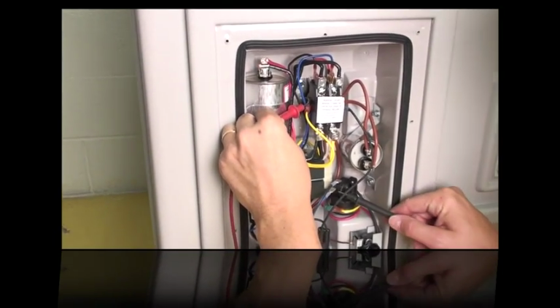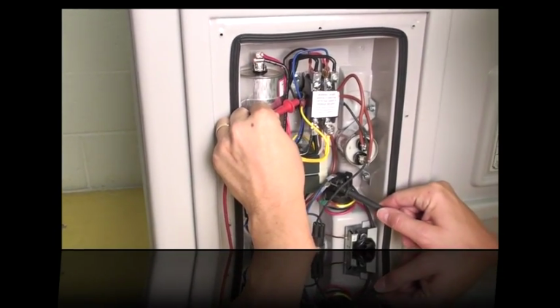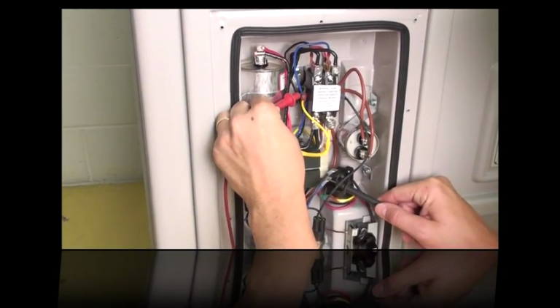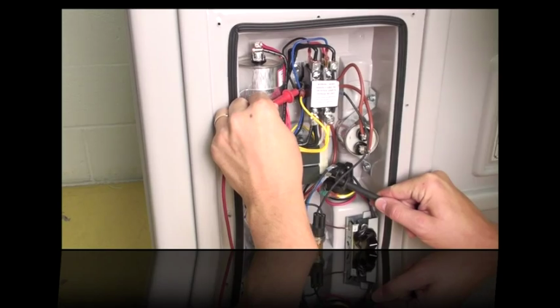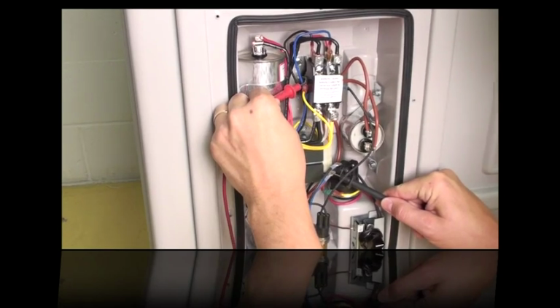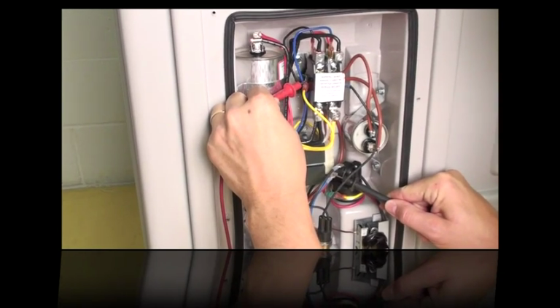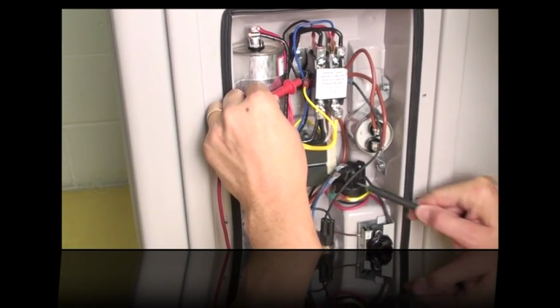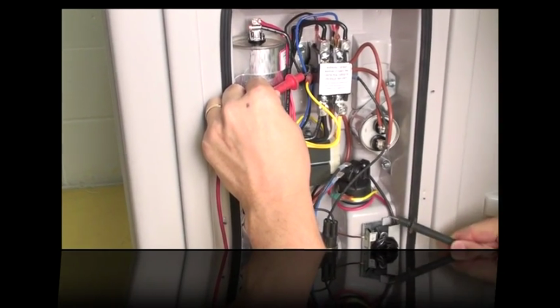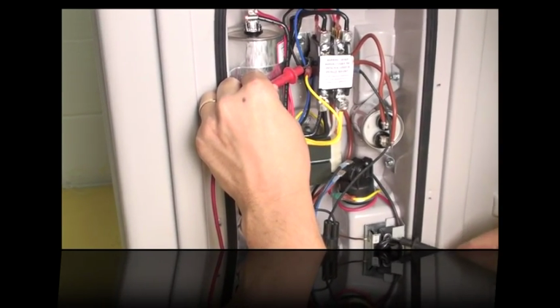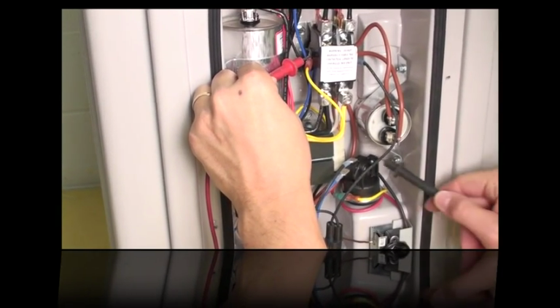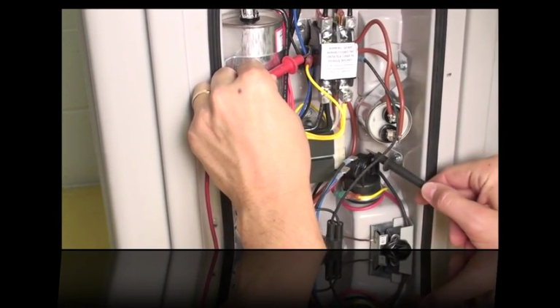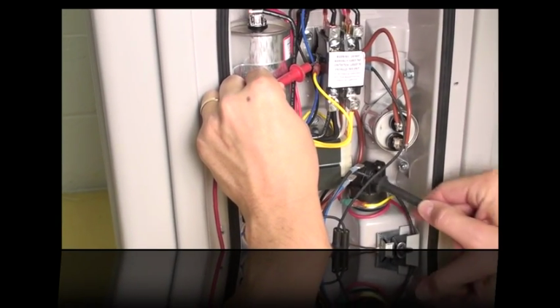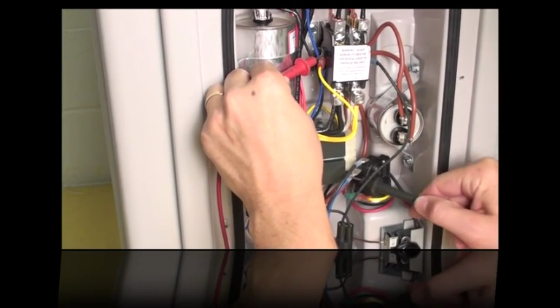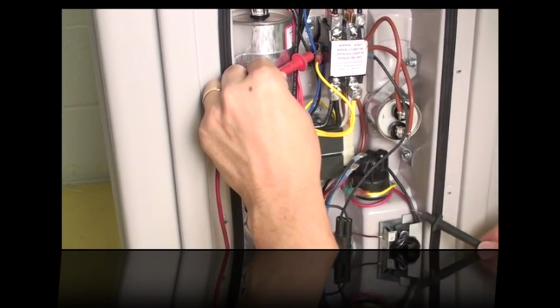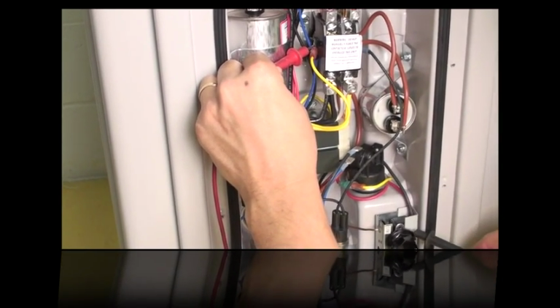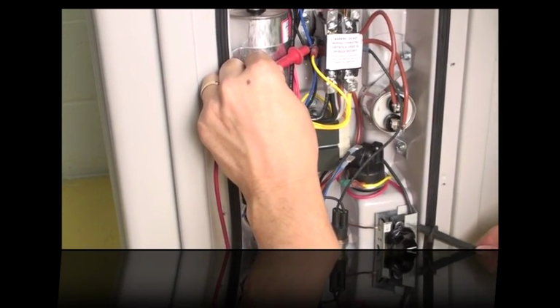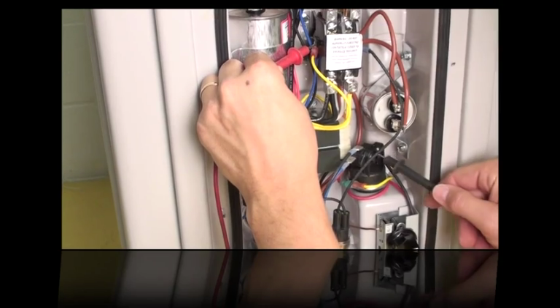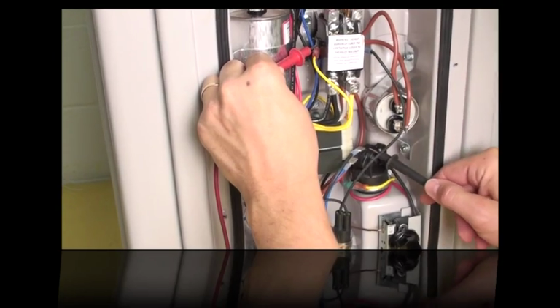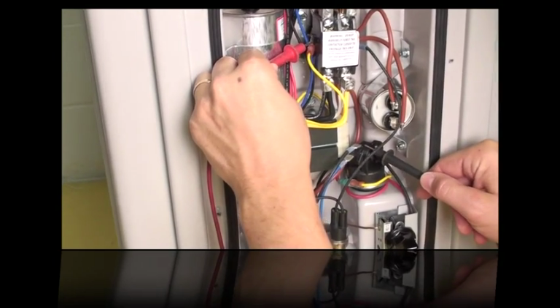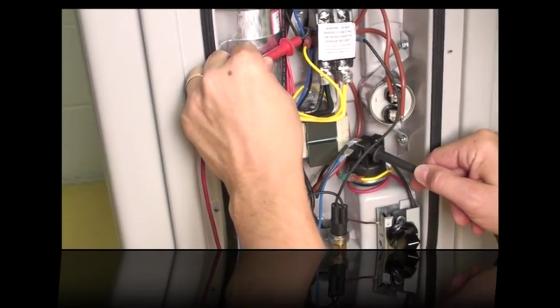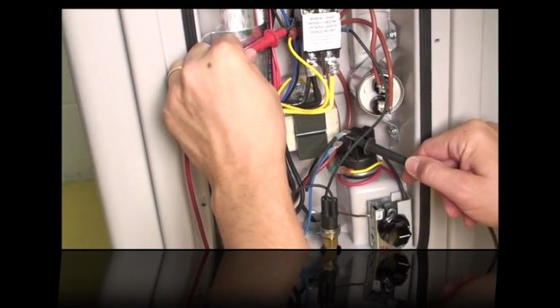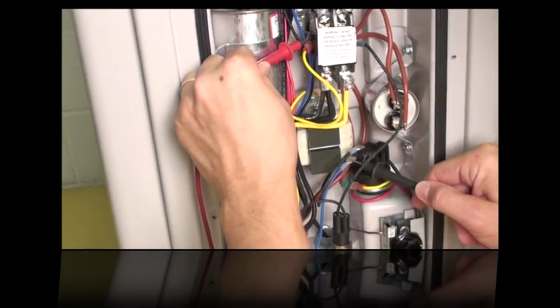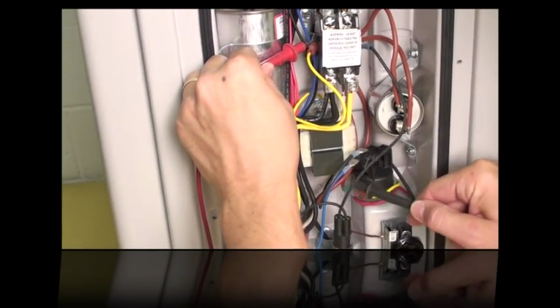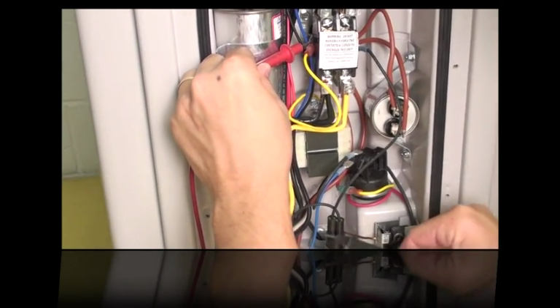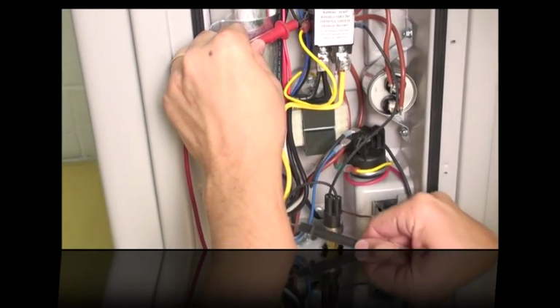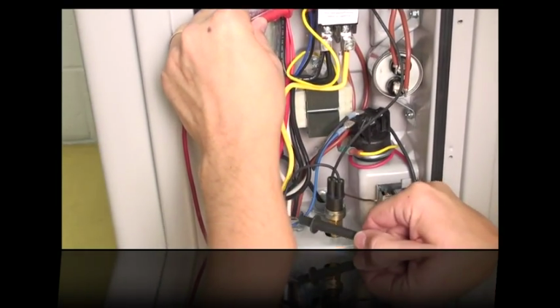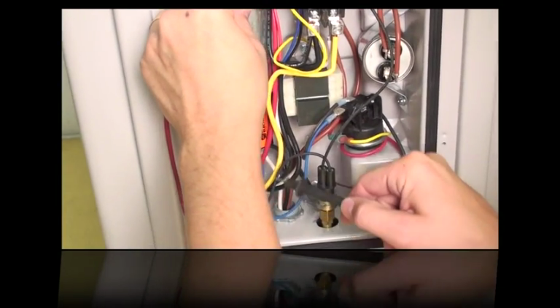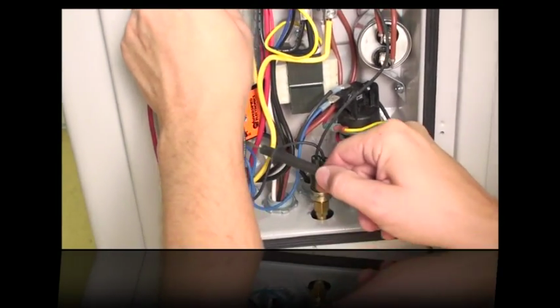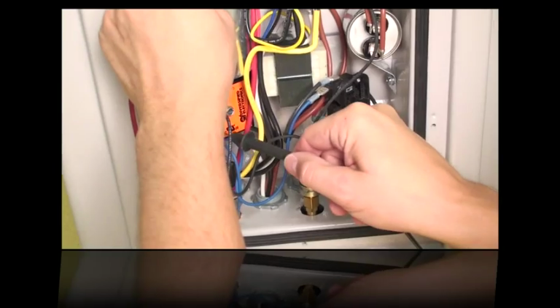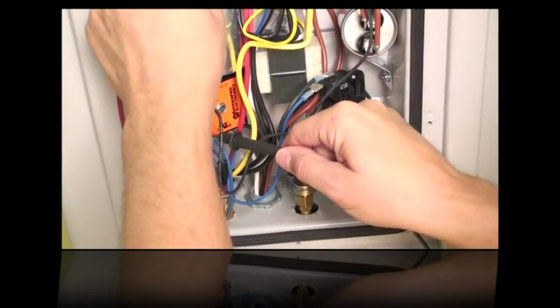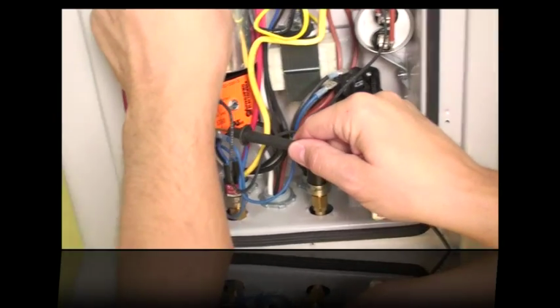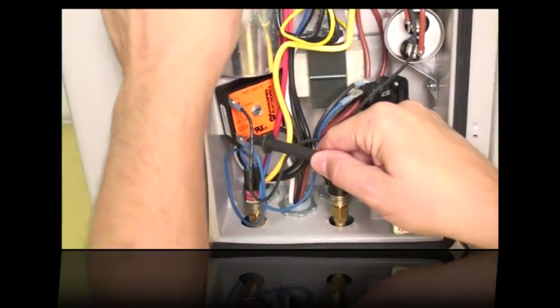If you have 24 volts at this point, that means the transformer is good, the thermostat is good, and the water pressure switch is good. Then go down the blue wire and check the other blue wire.